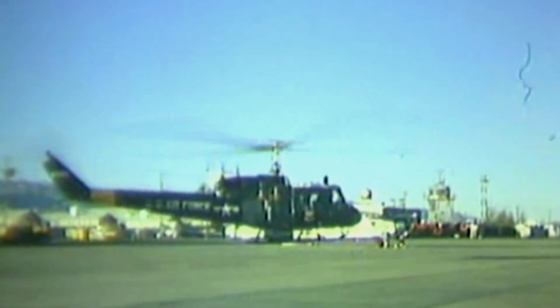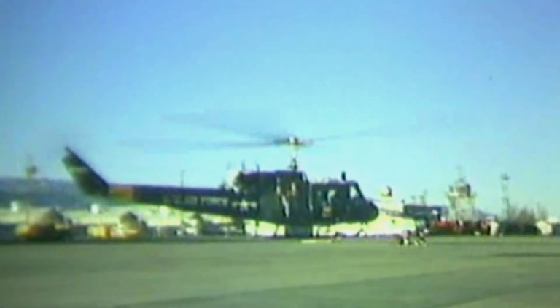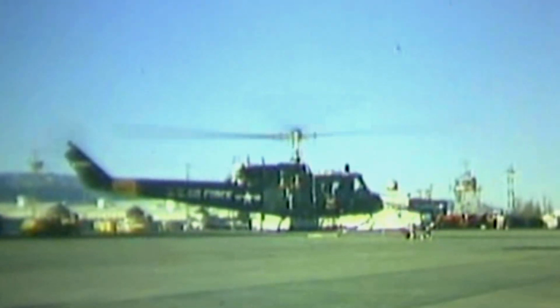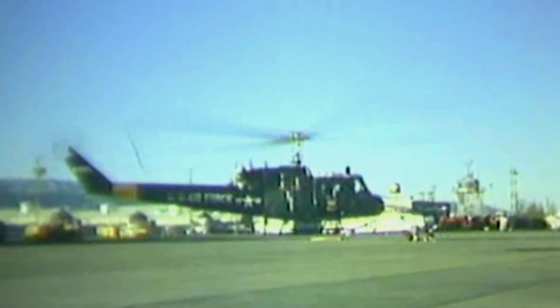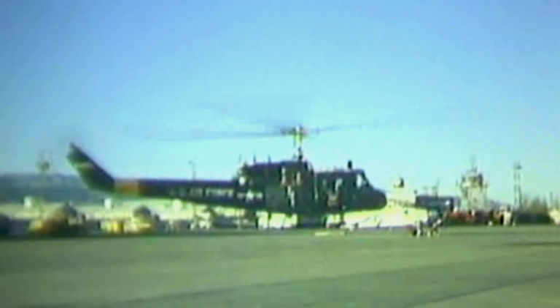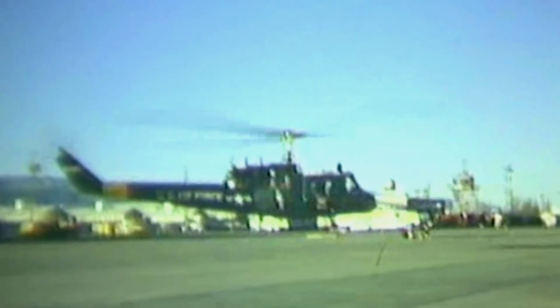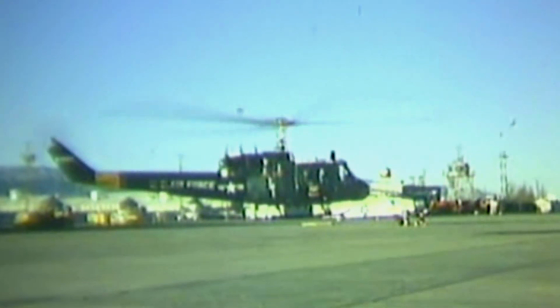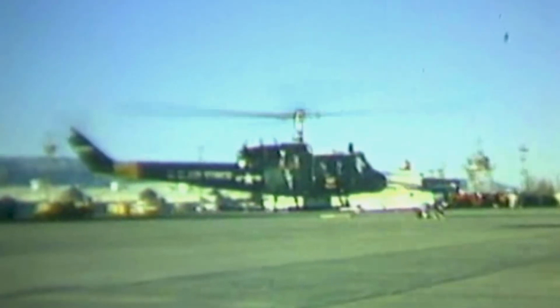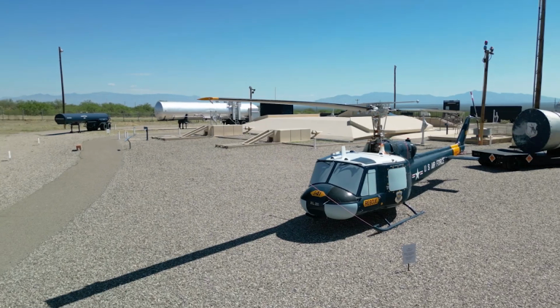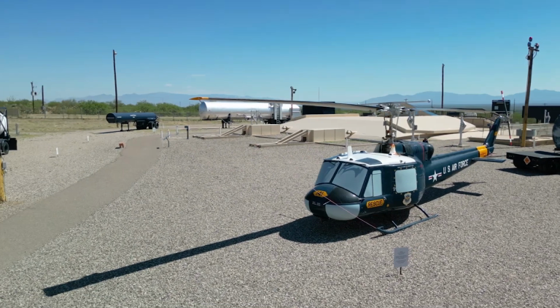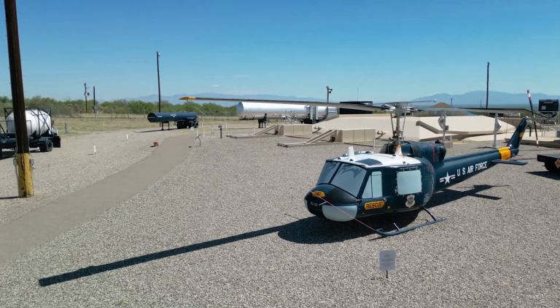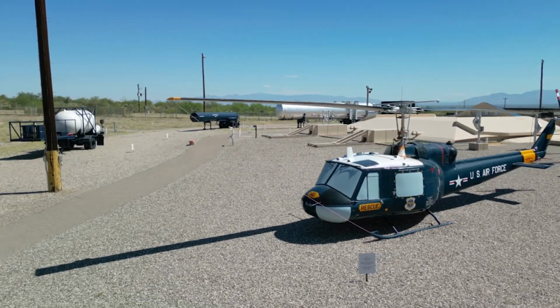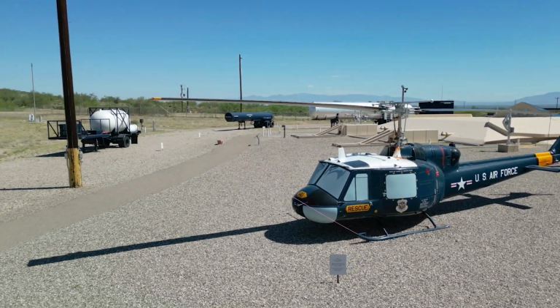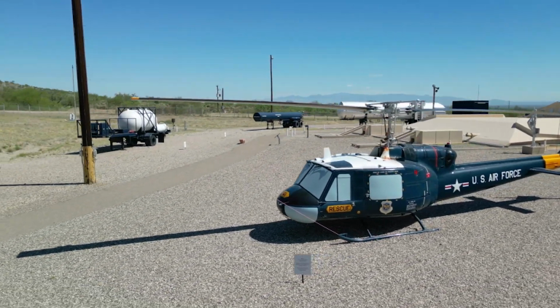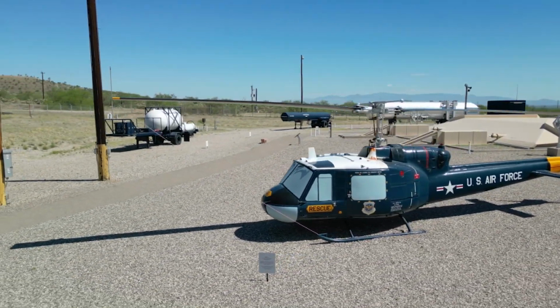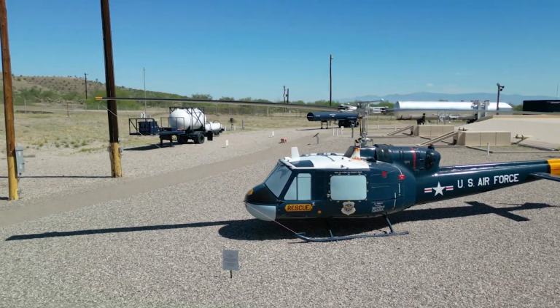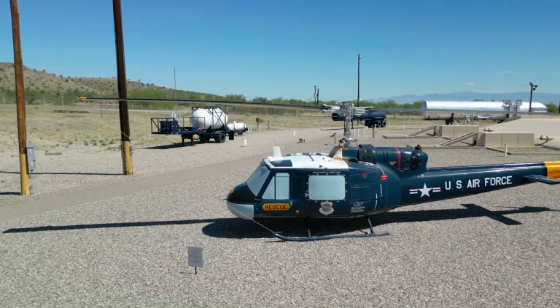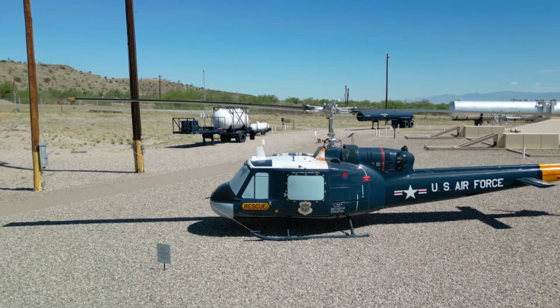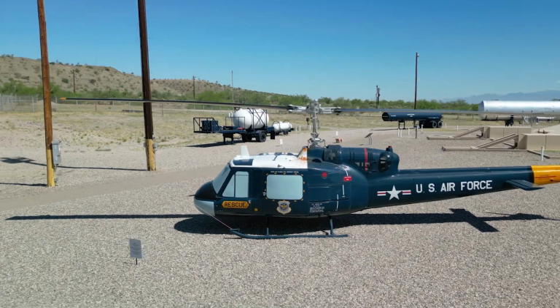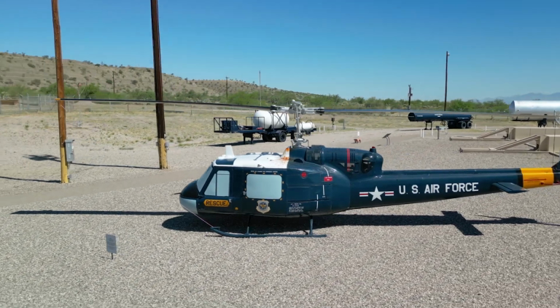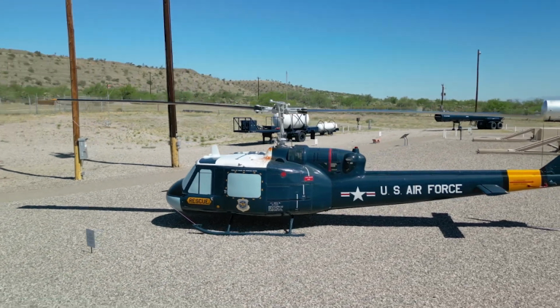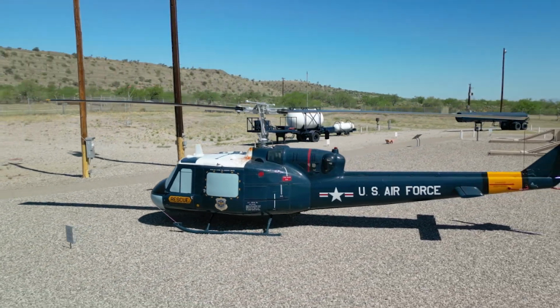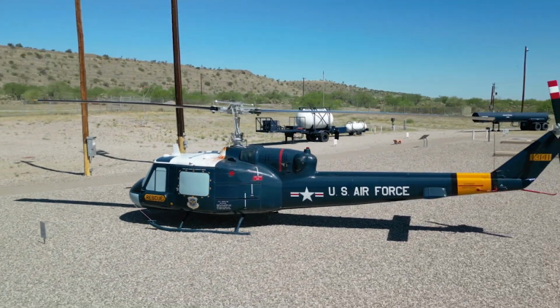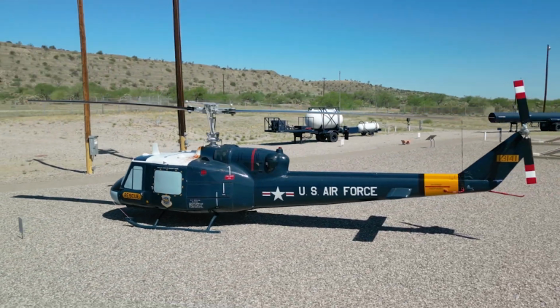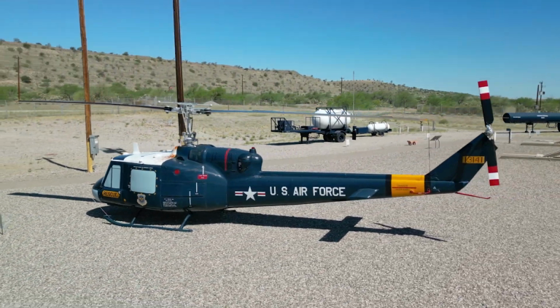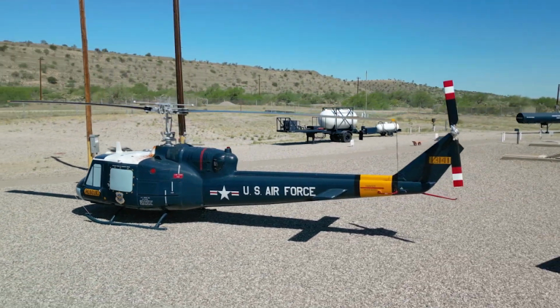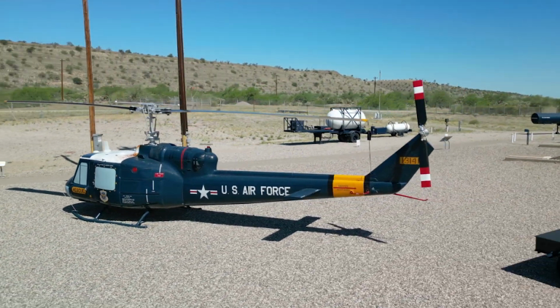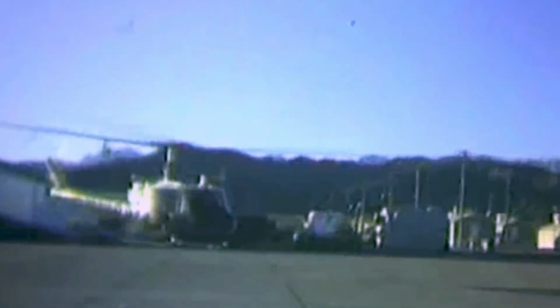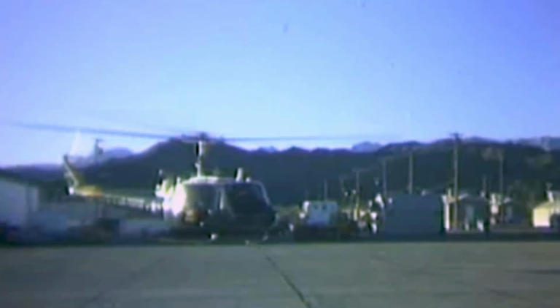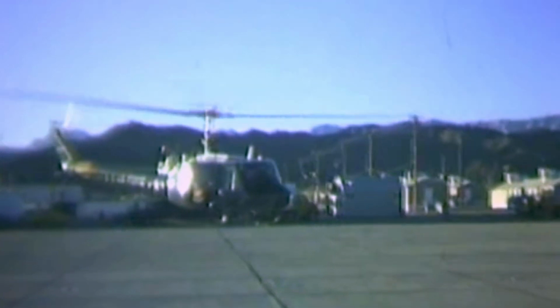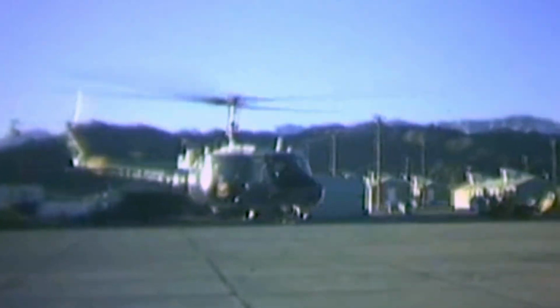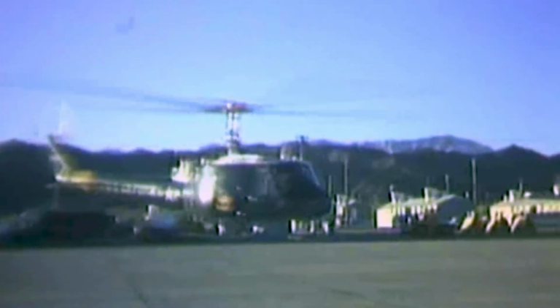During the summer here in Arizona, the monsoon would sometimes wash out the roads. If the roads were washed out, they could use these helicopters to fly the crews out and maintain readiness at all the bases.